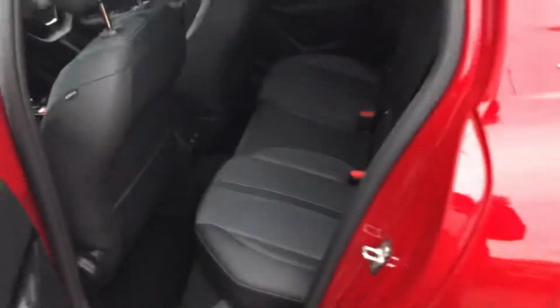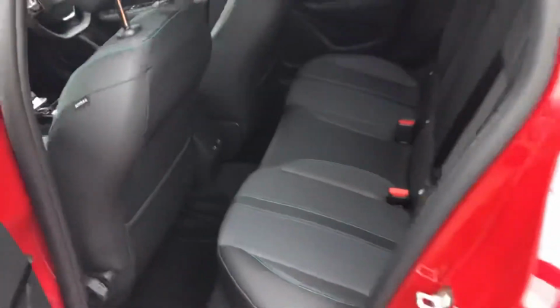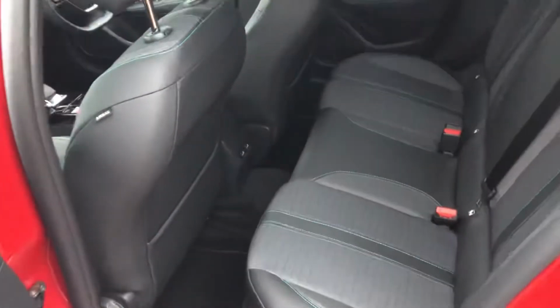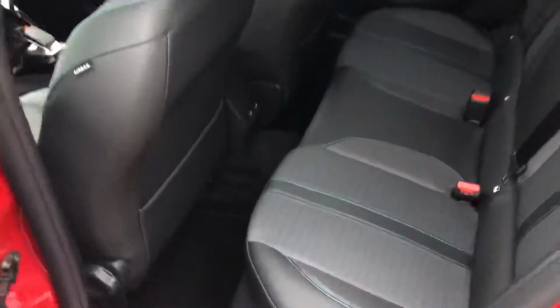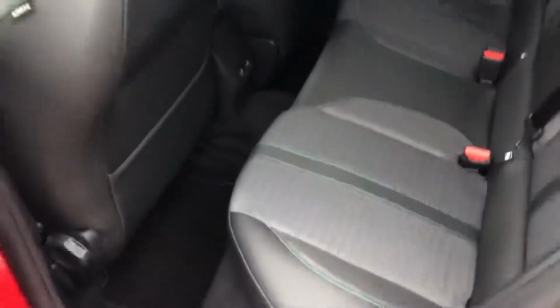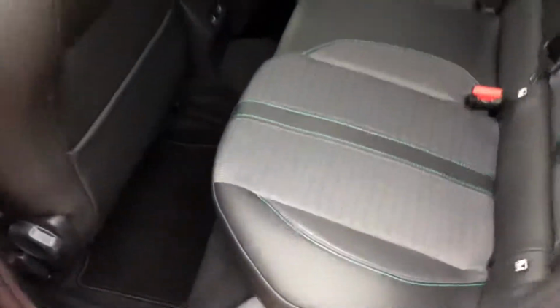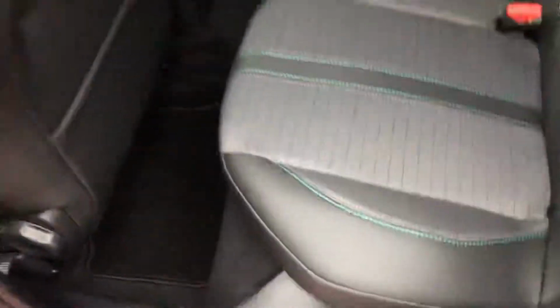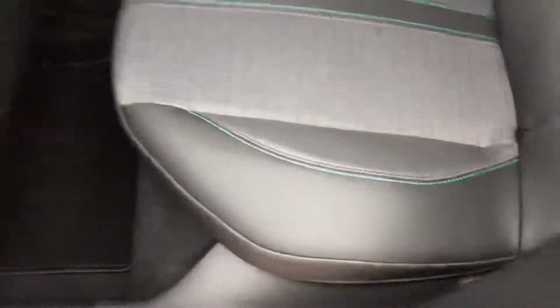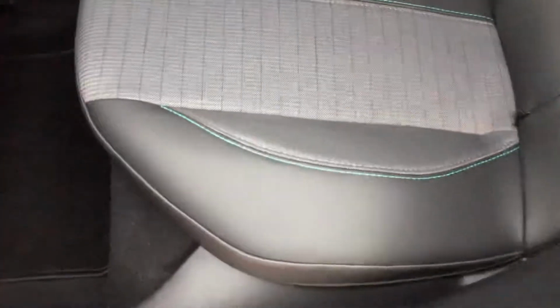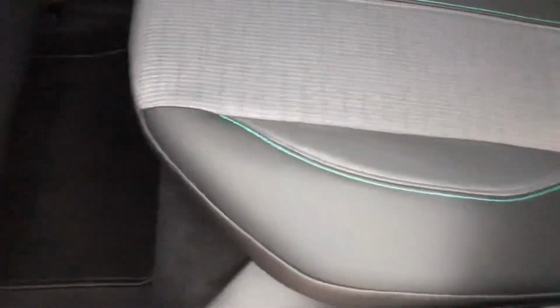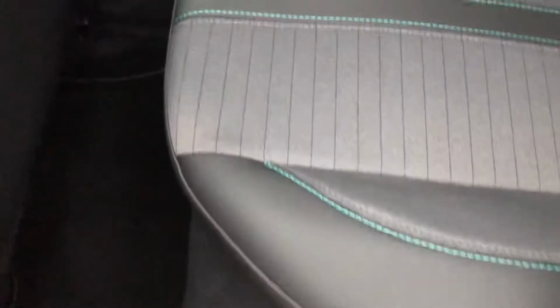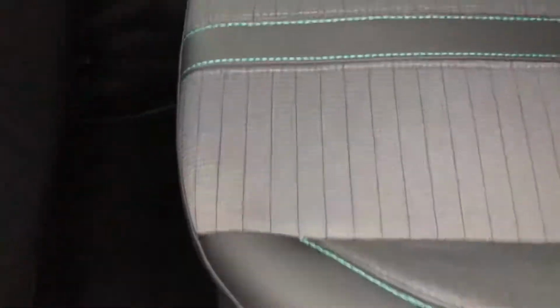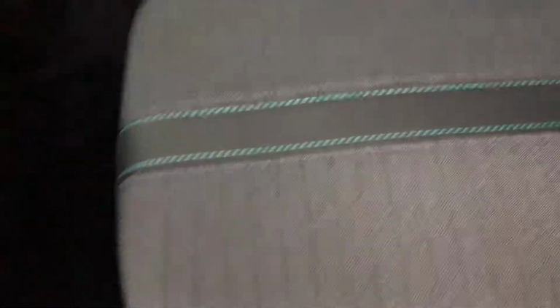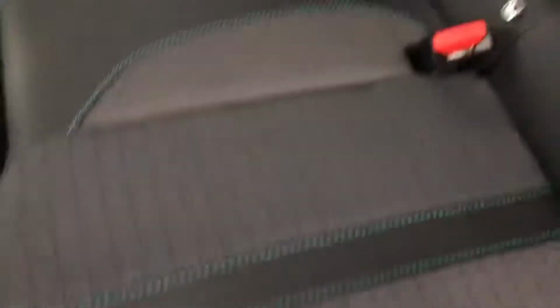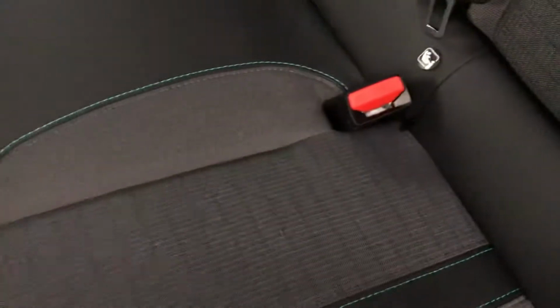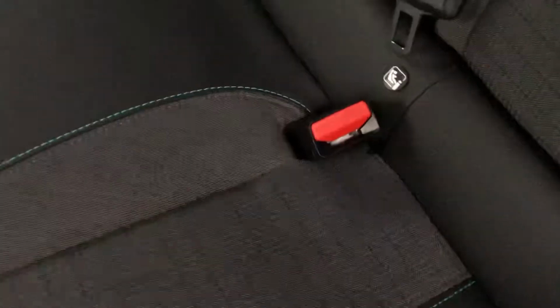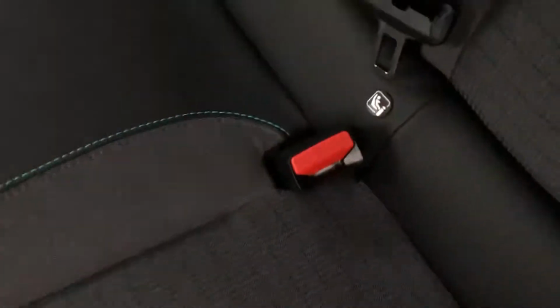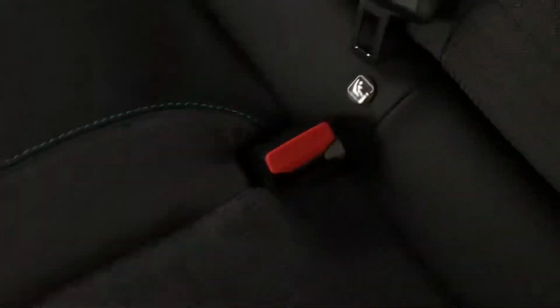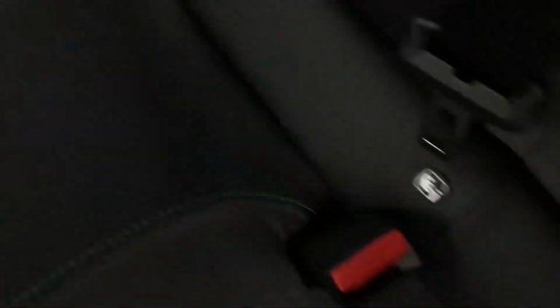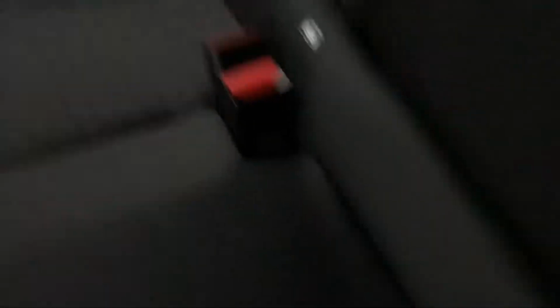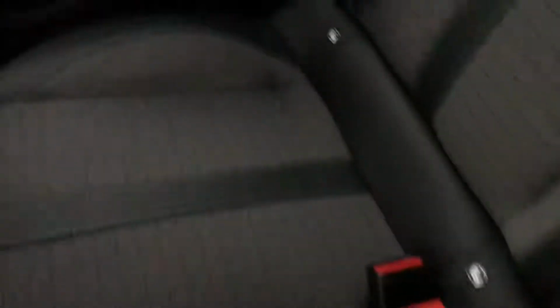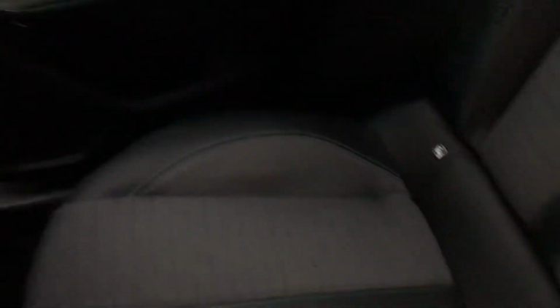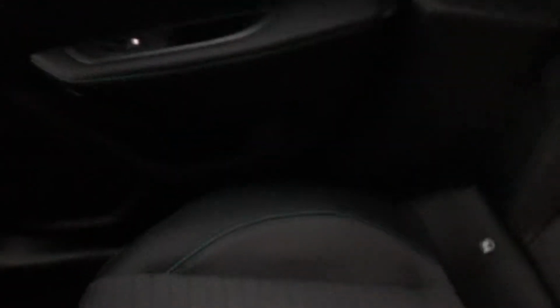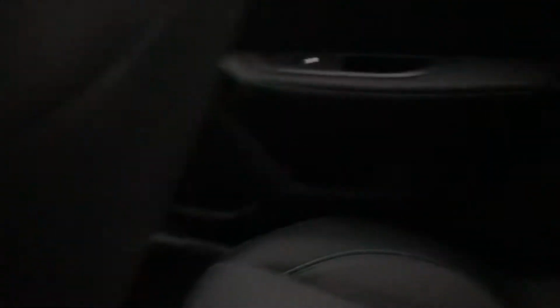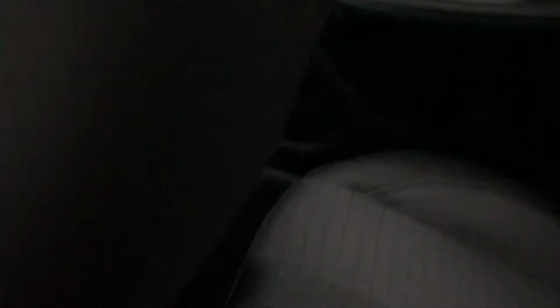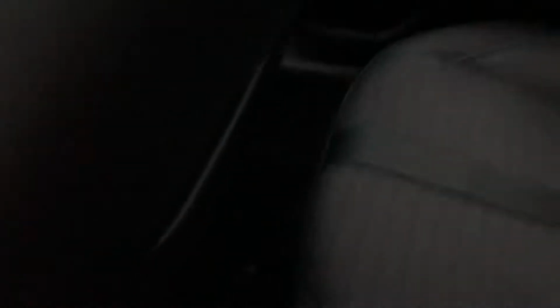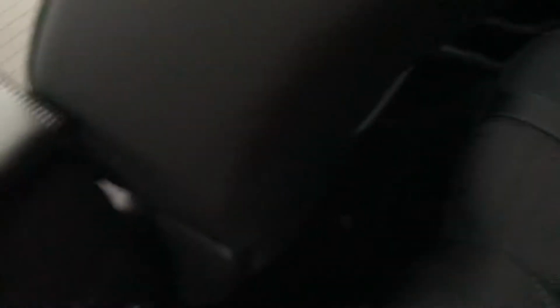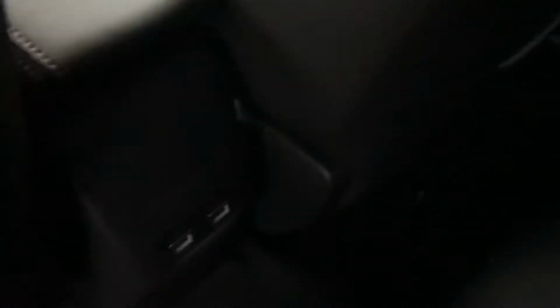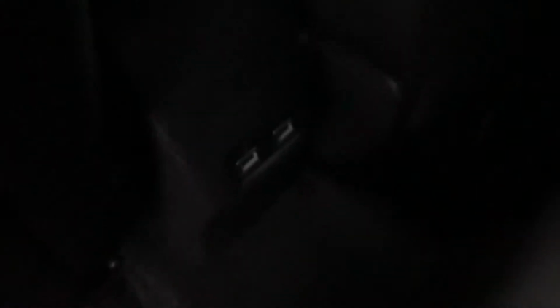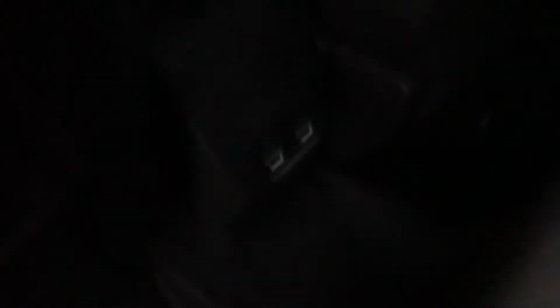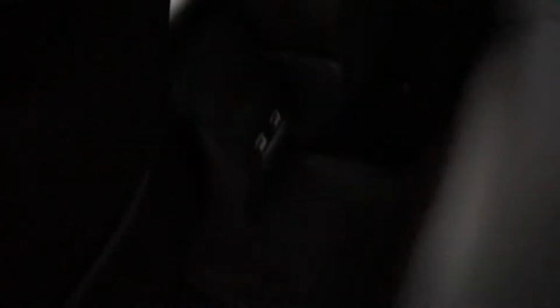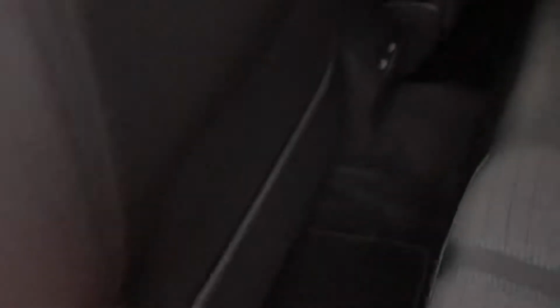It is part leather, part cloth with this gorgeous lime green contrast stitching. The seats do have isofix plates and you have one-touch windows with window lock and two rear USB ports.